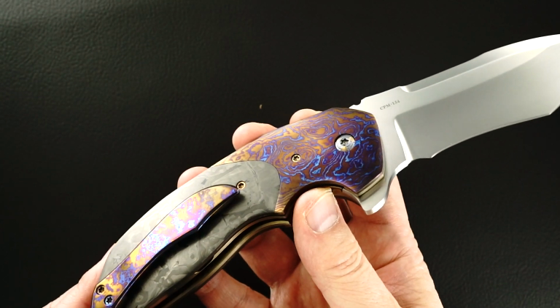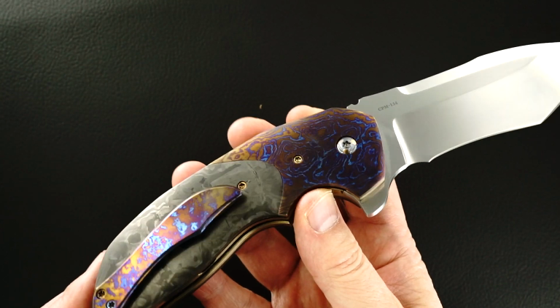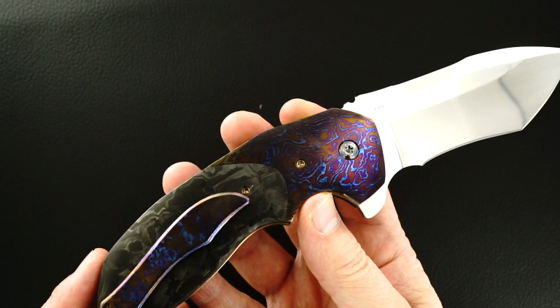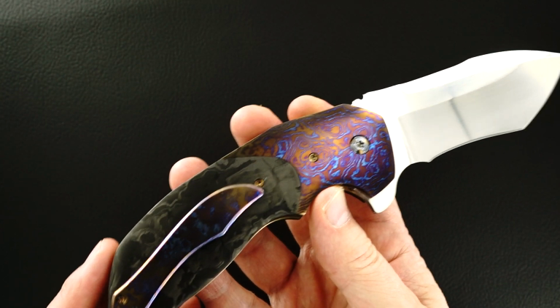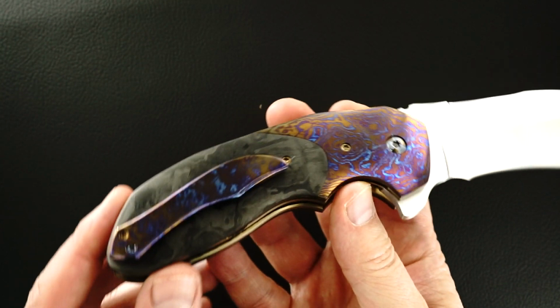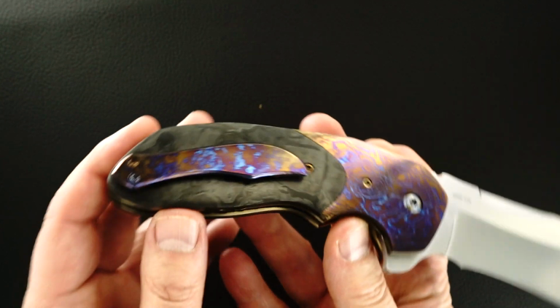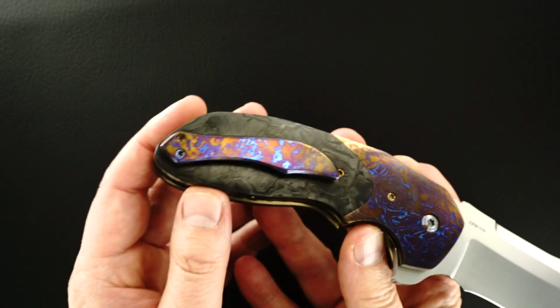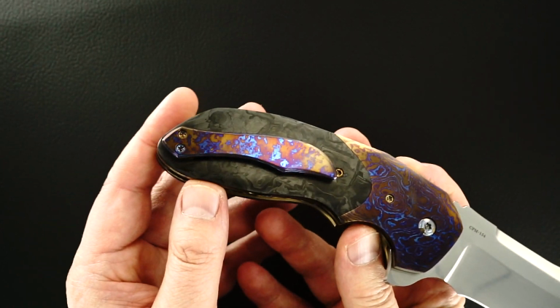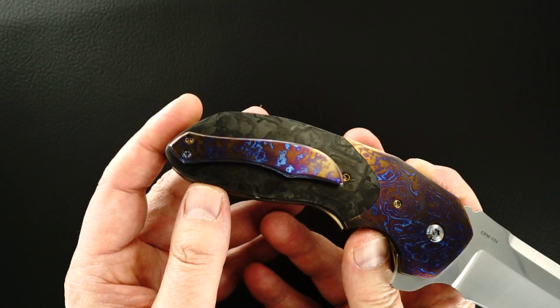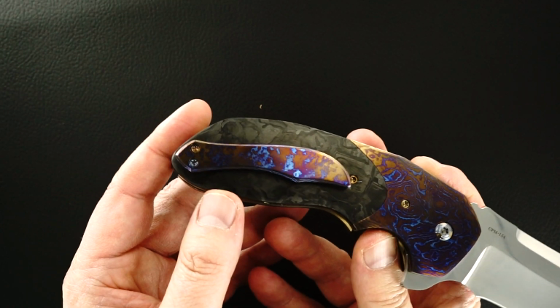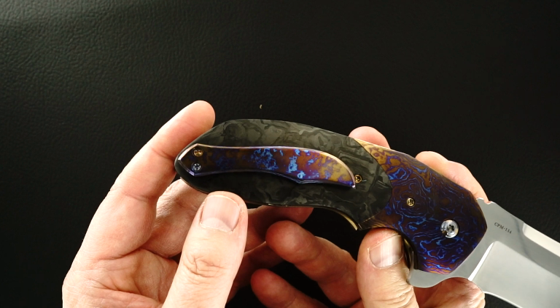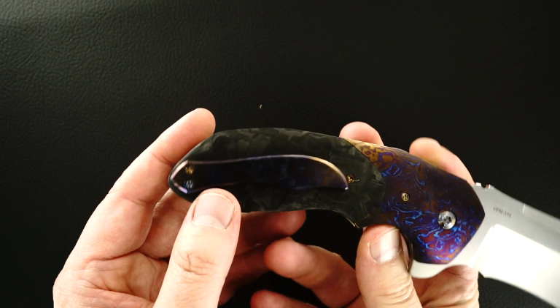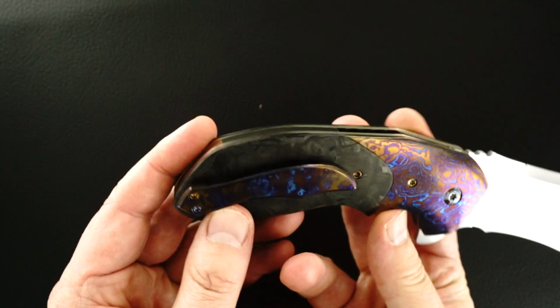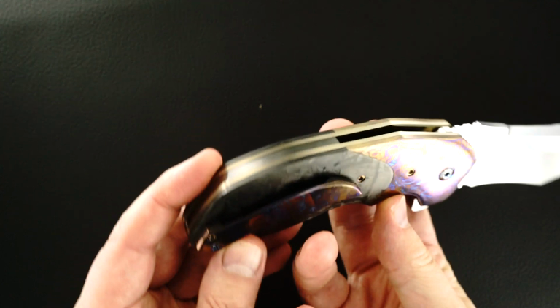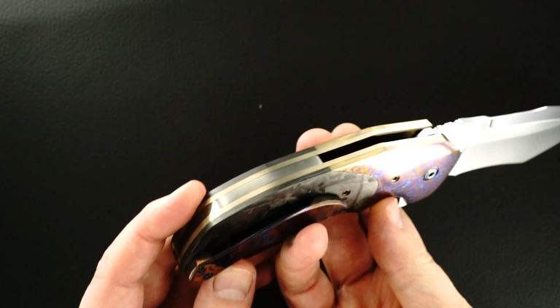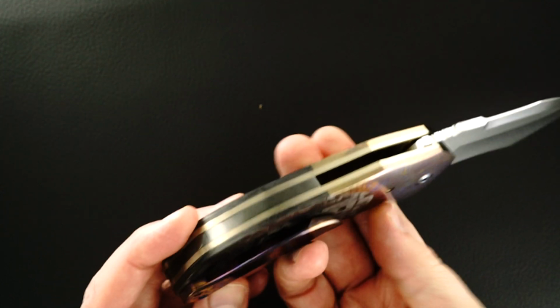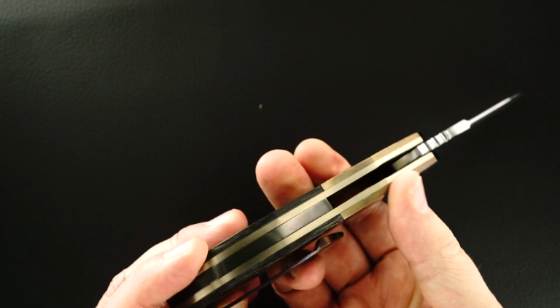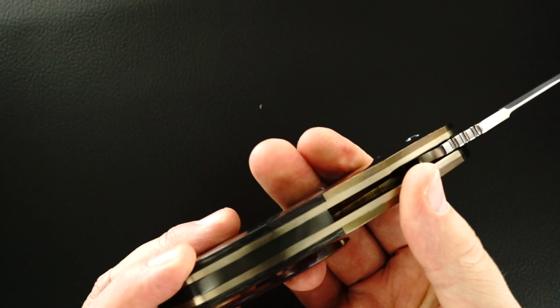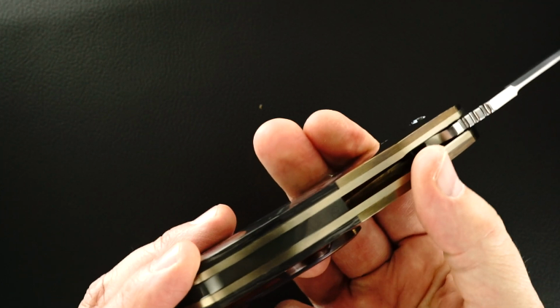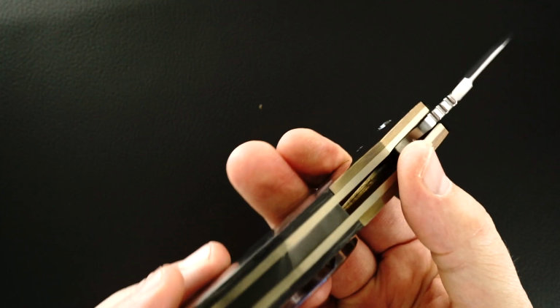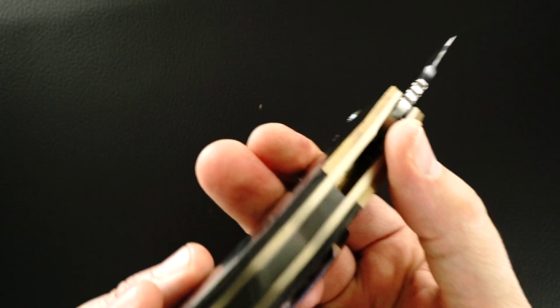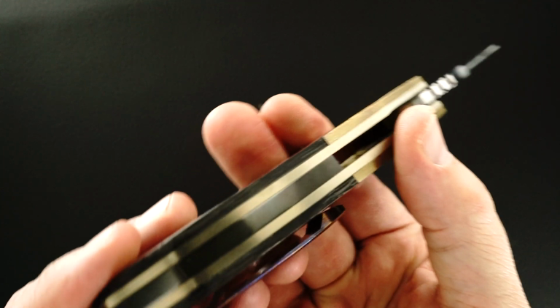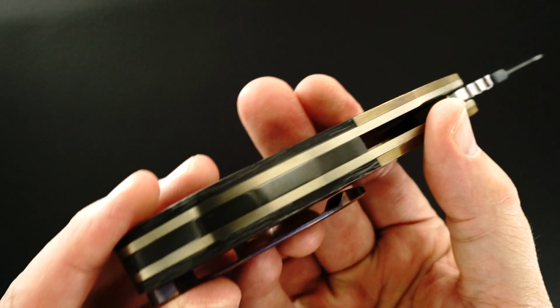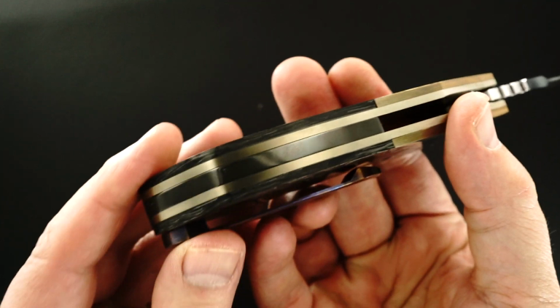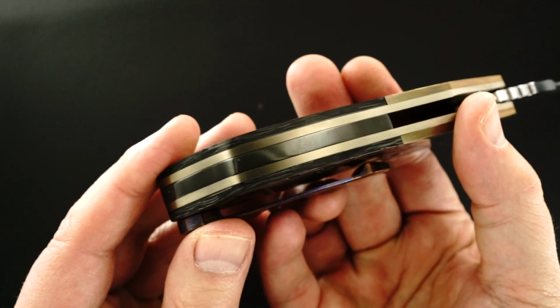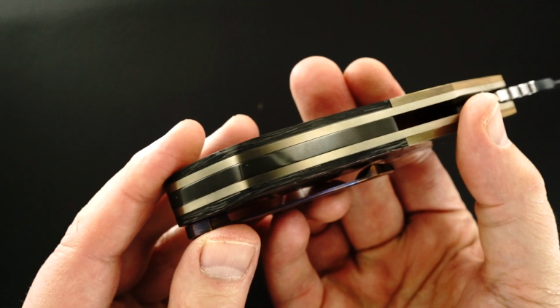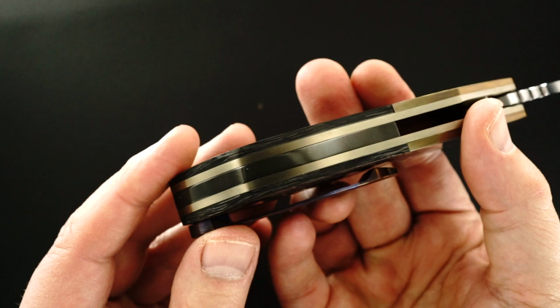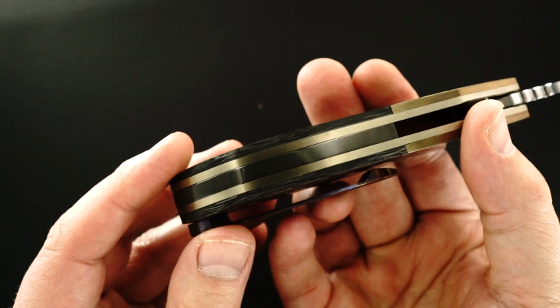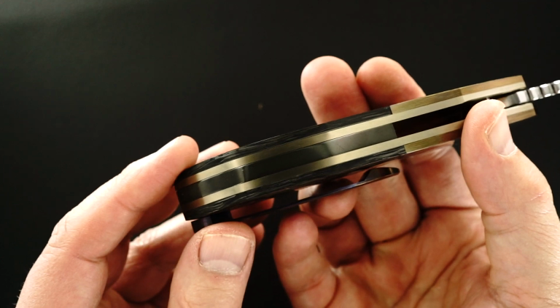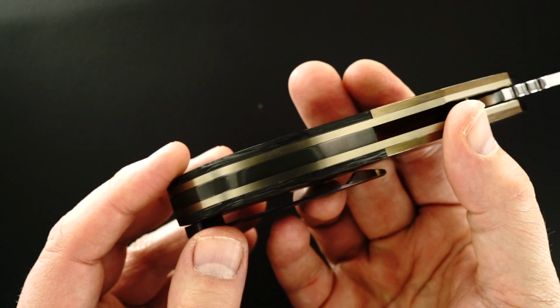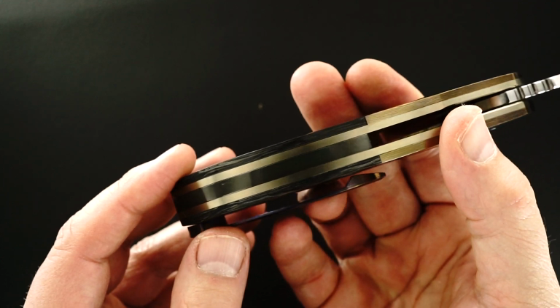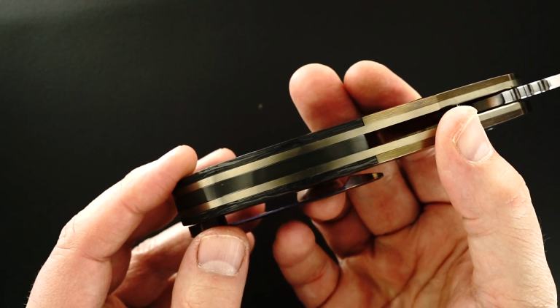Curved bolster, Mokutai pocket clip. That's a Zirconium backstrap.